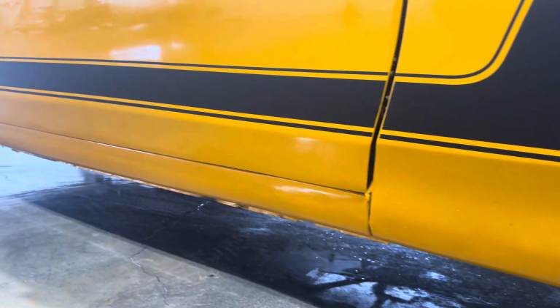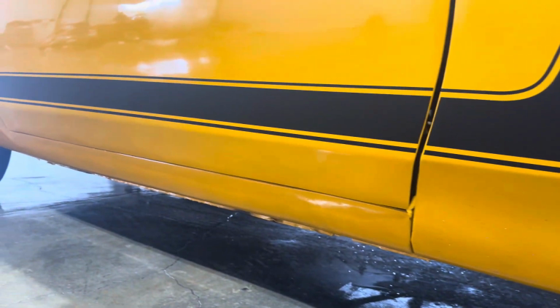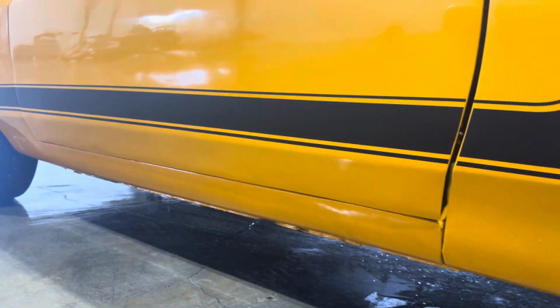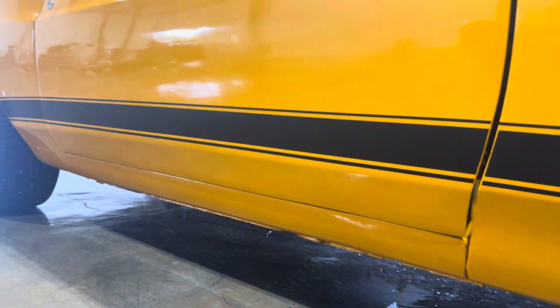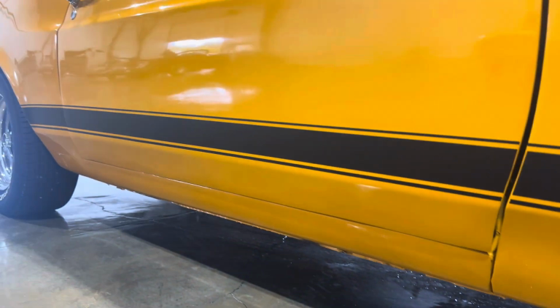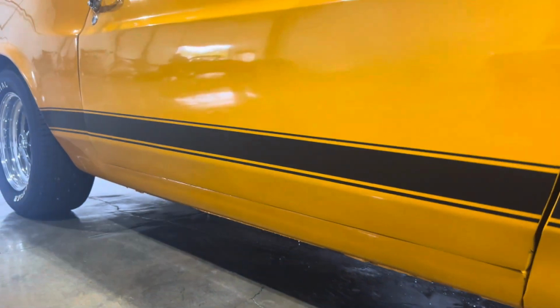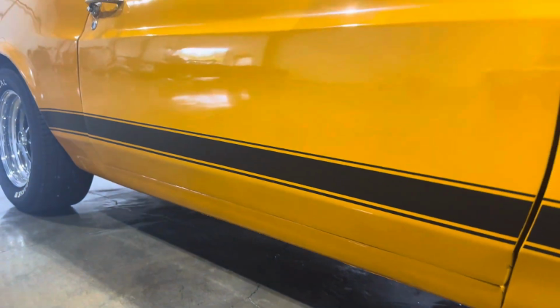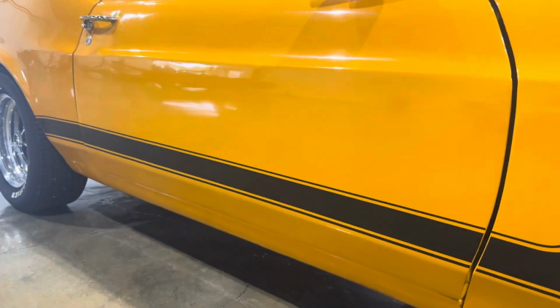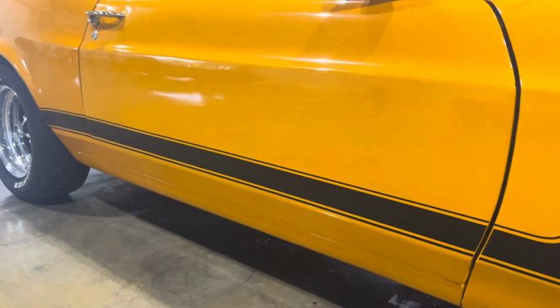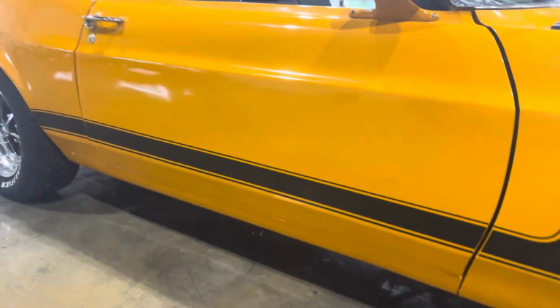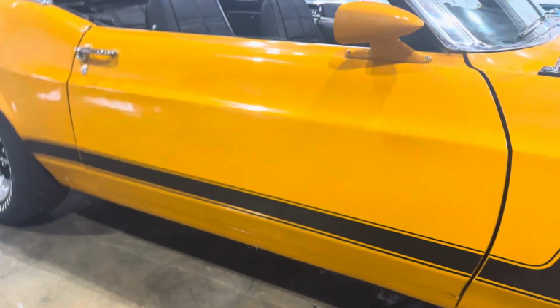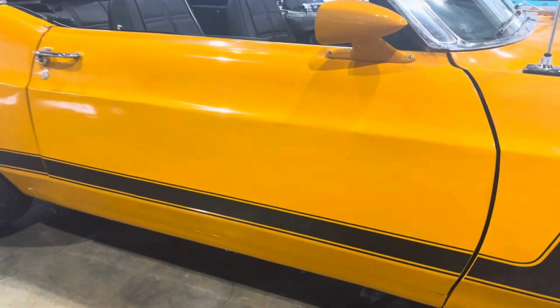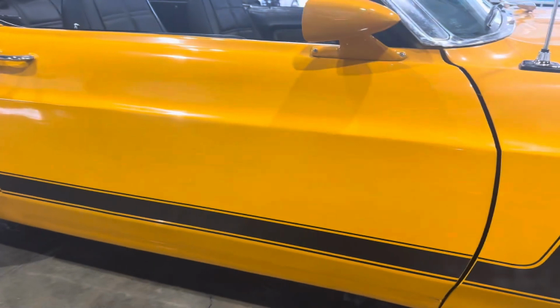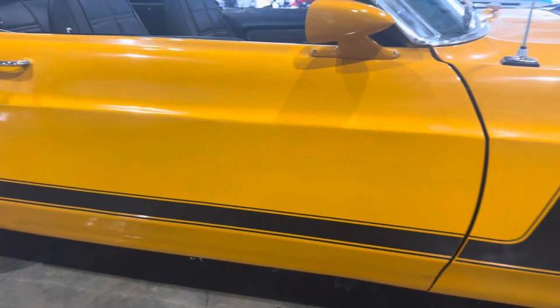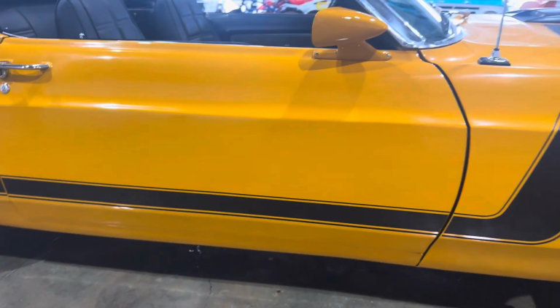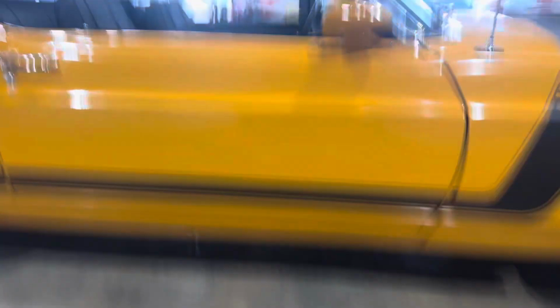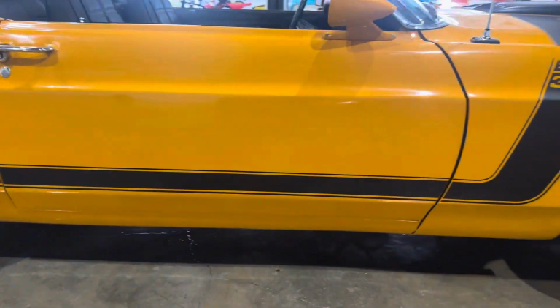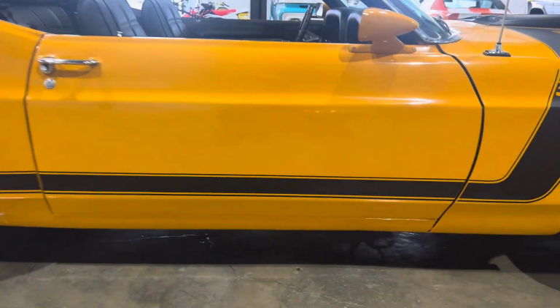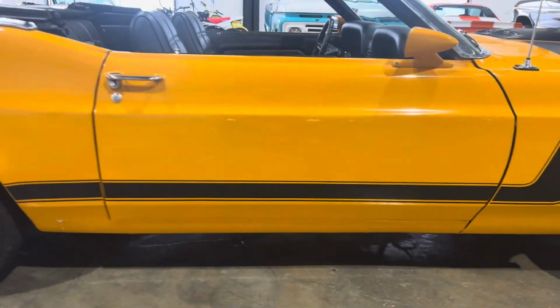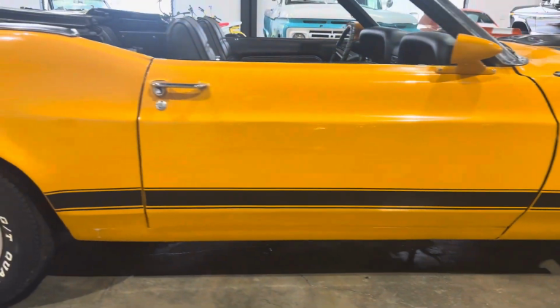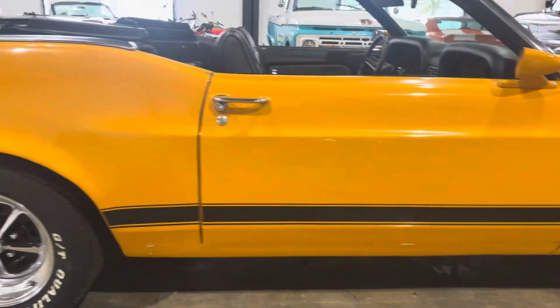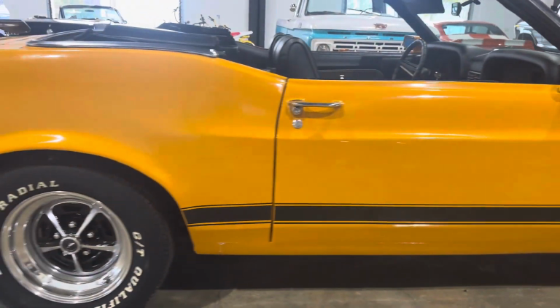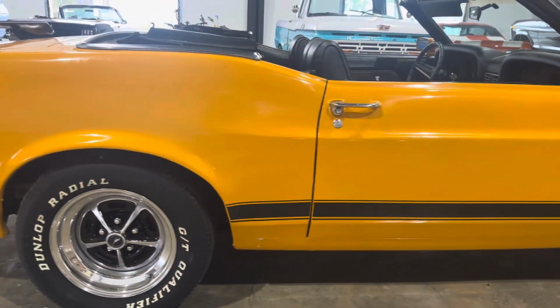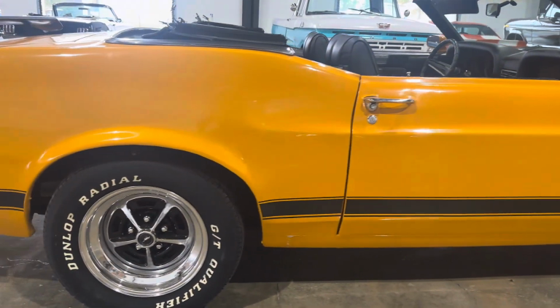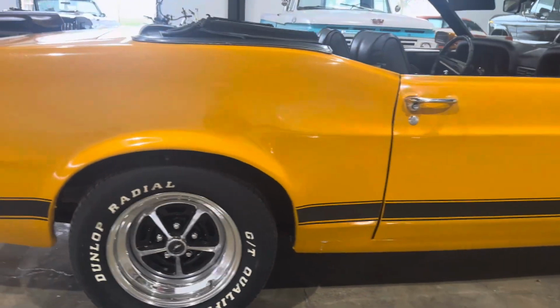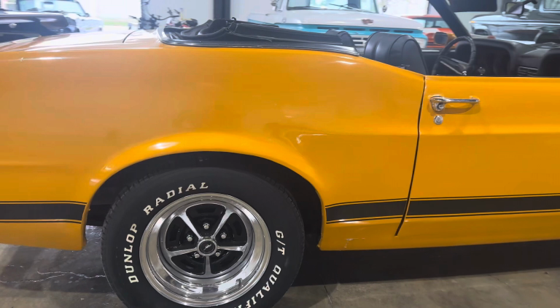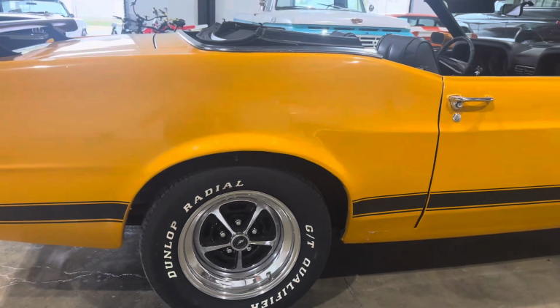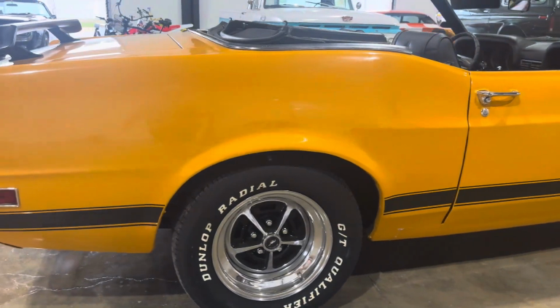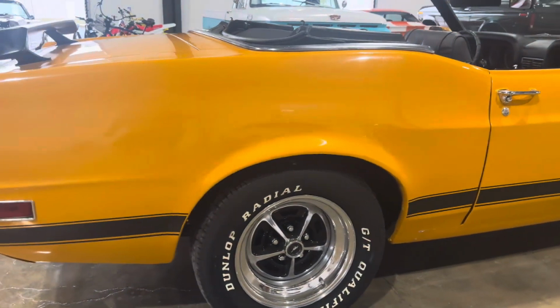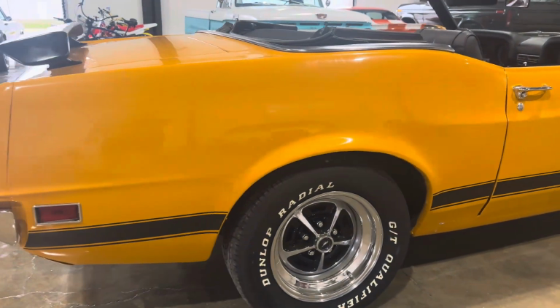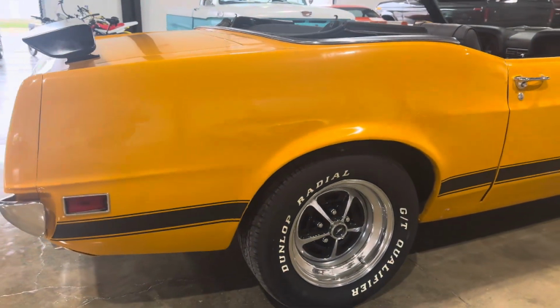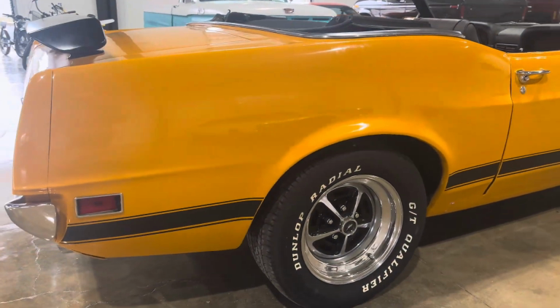Looking down the side, the rocker panels look great. The bottom of the doors look great as well. Quarters are the same way.